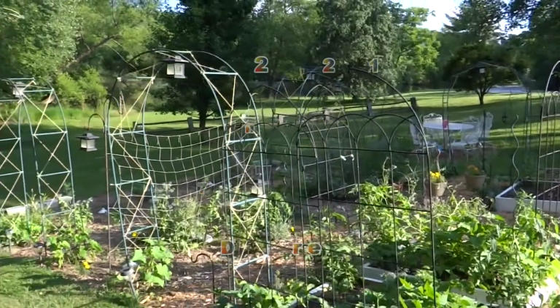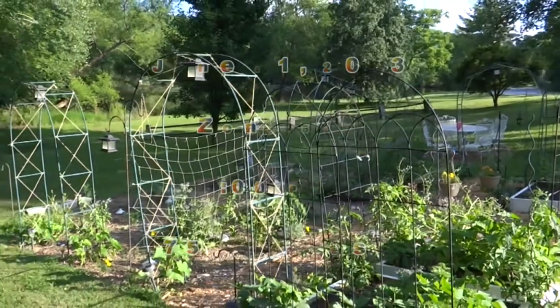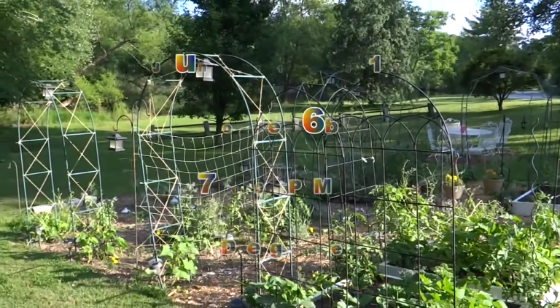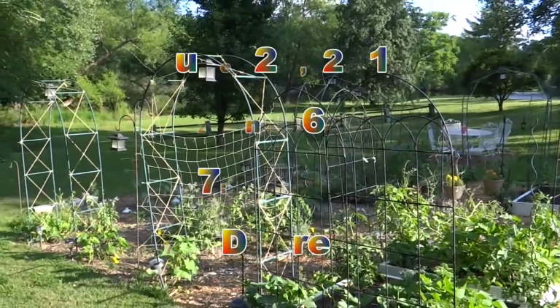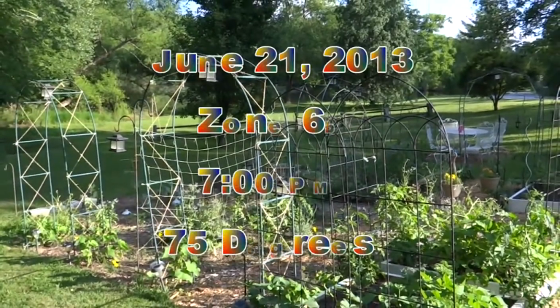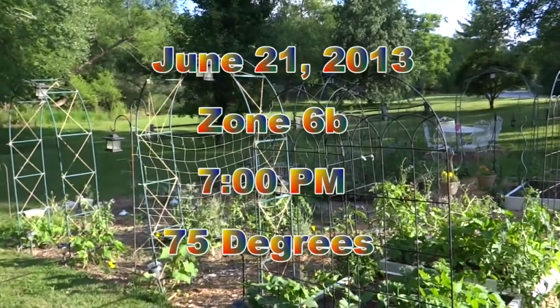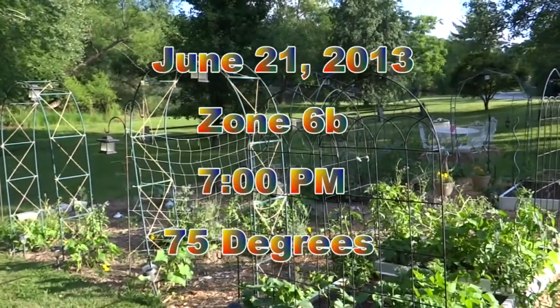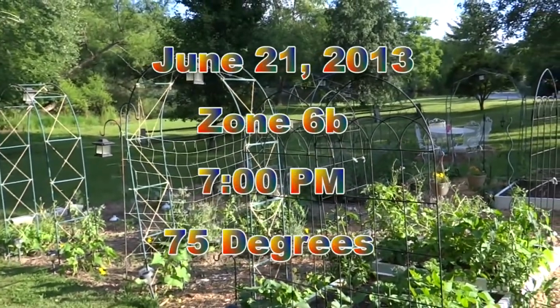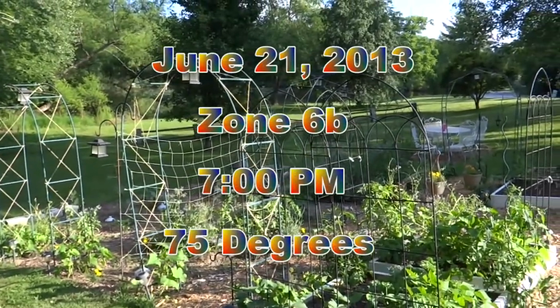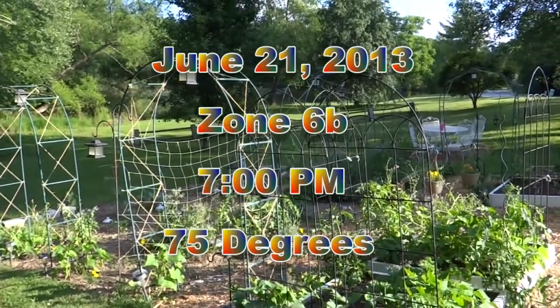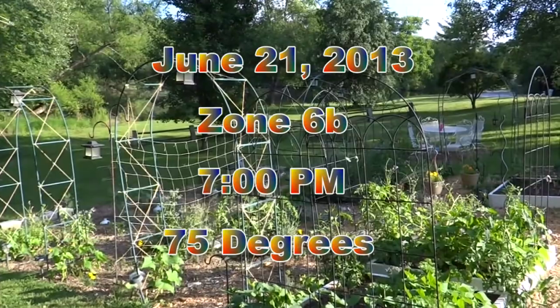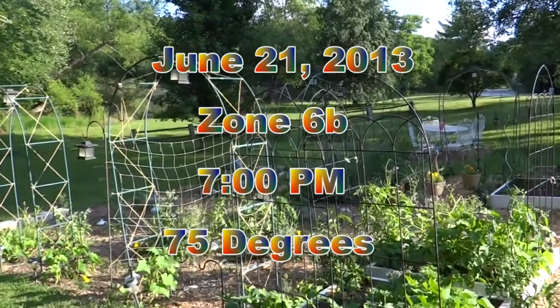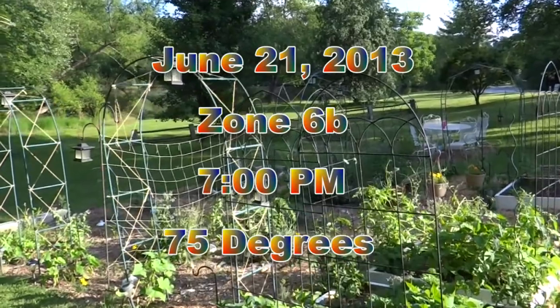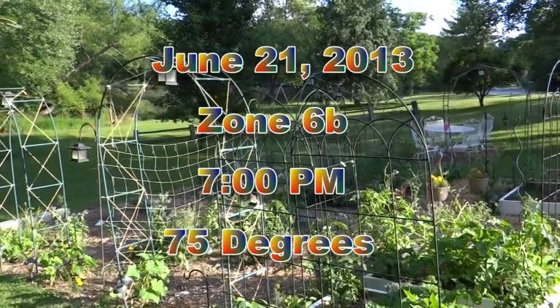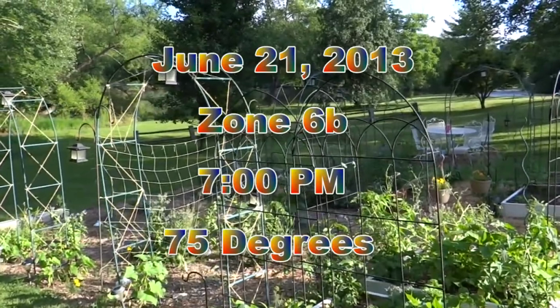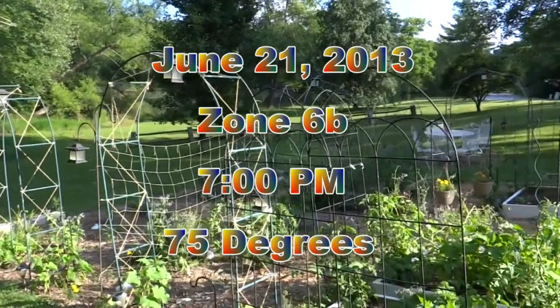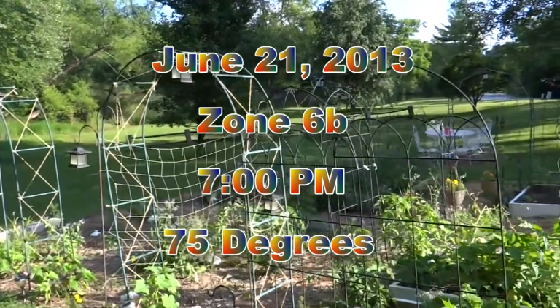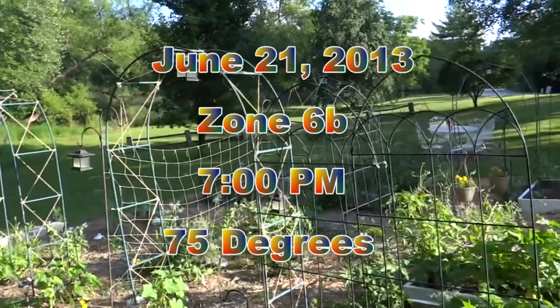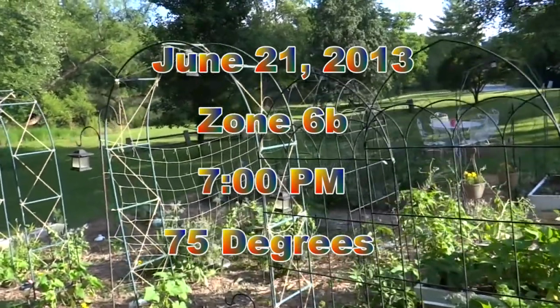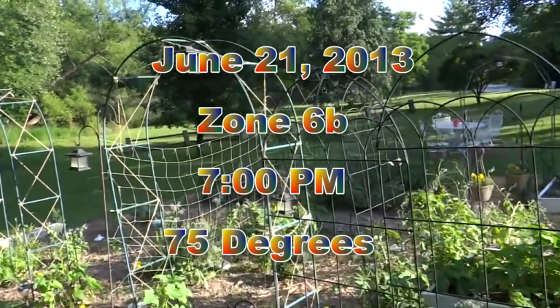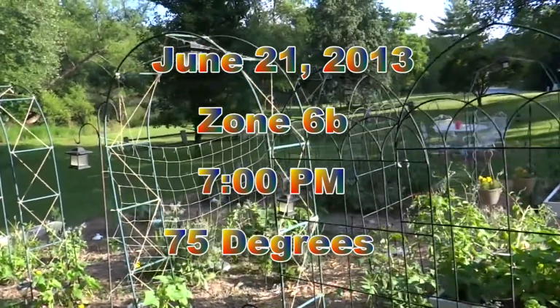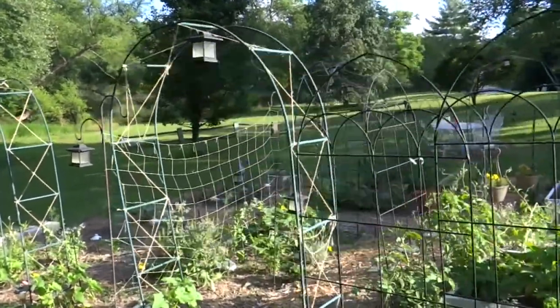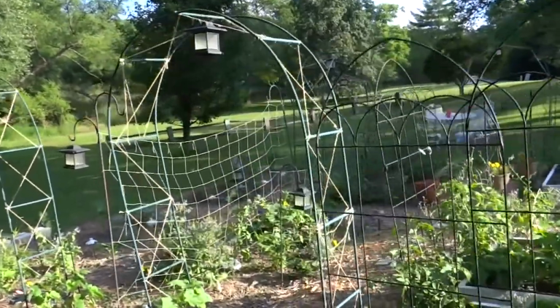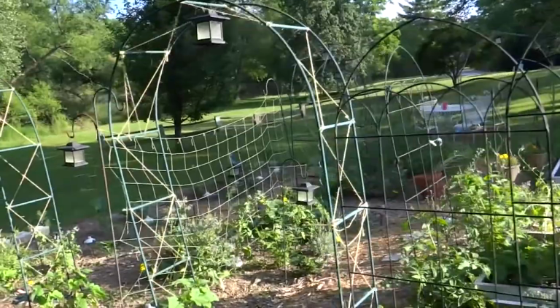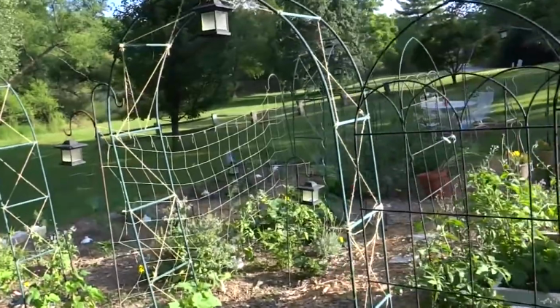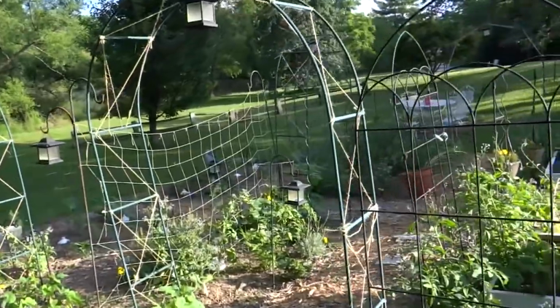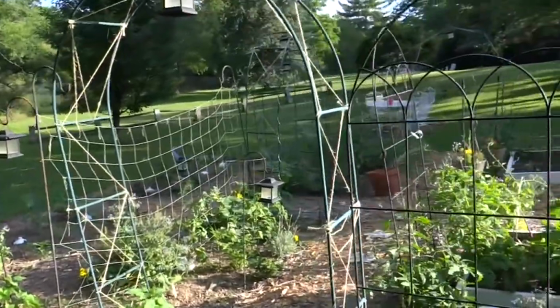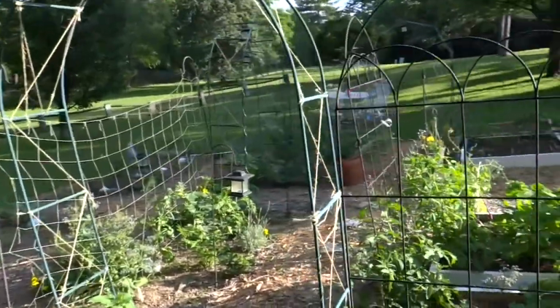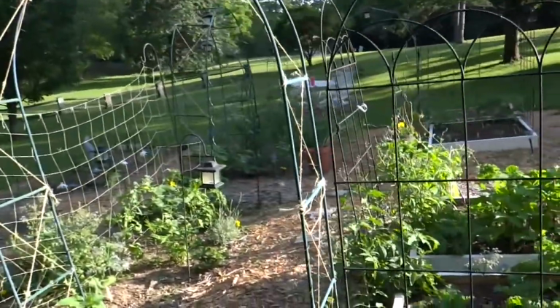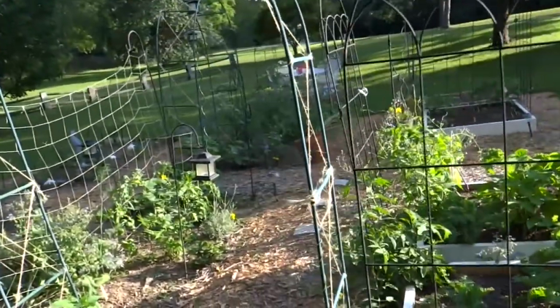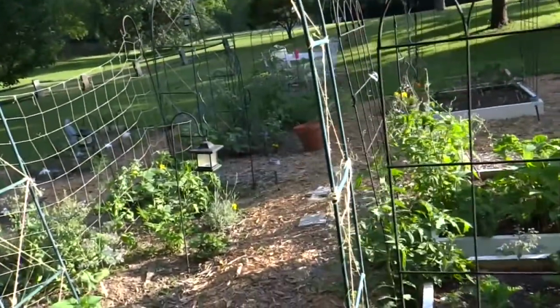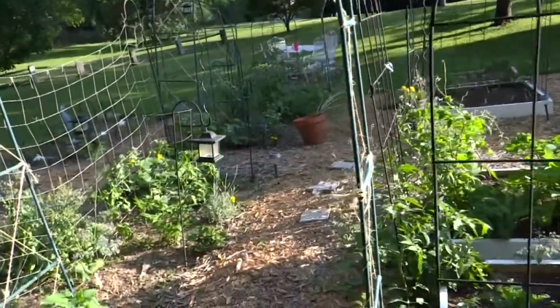It is June 21st, Friday evening, around 7 o'clock PM and it is about 75 degrees. I just want to walk through the garden and show you guys what's growing and how things are doing.